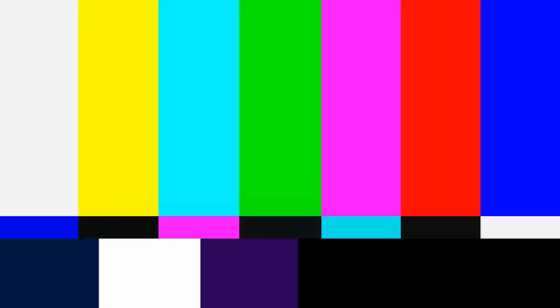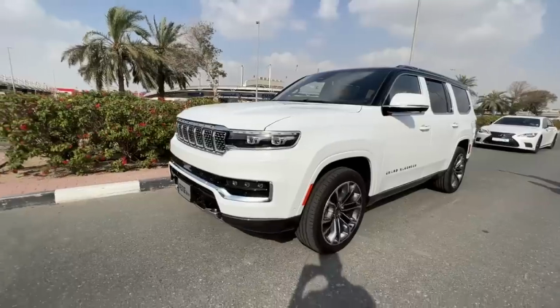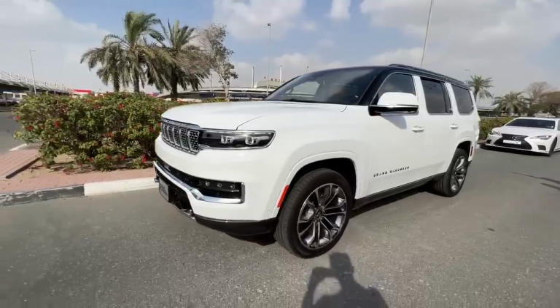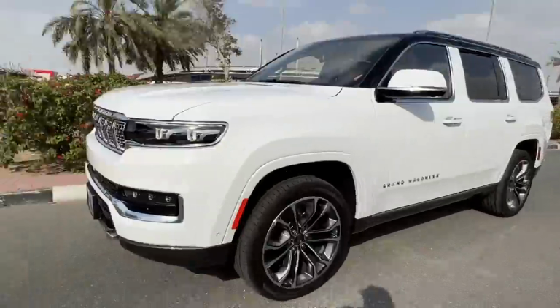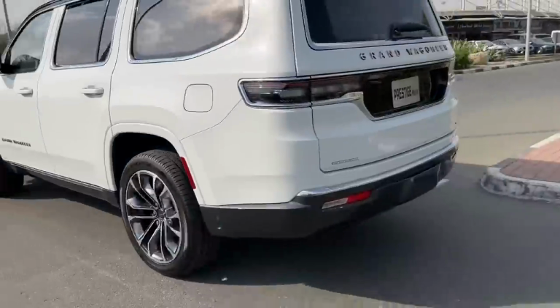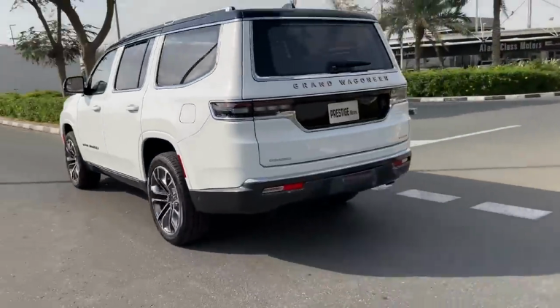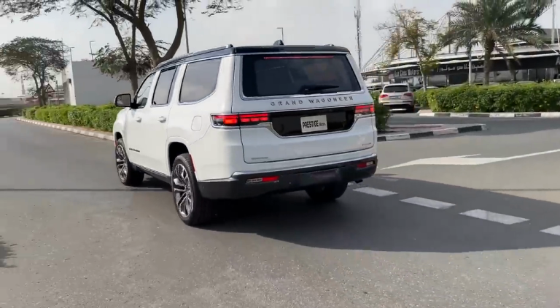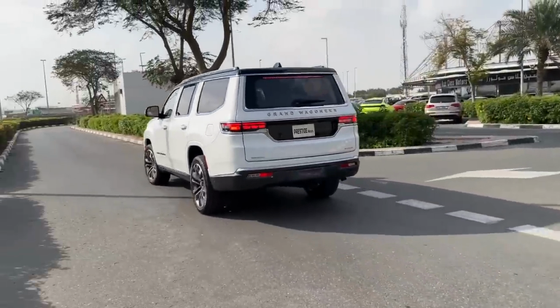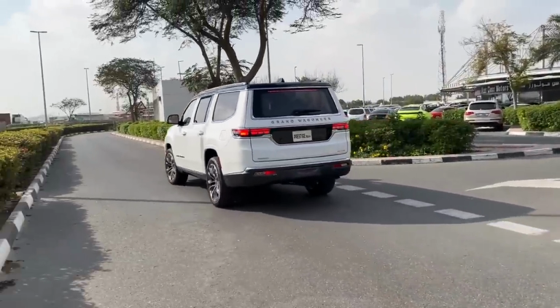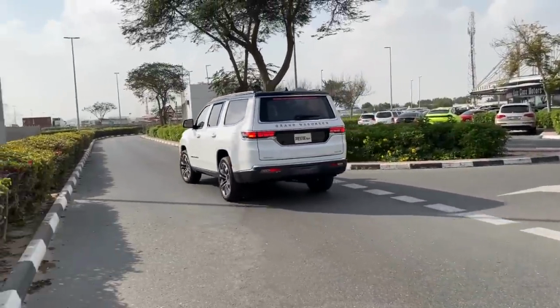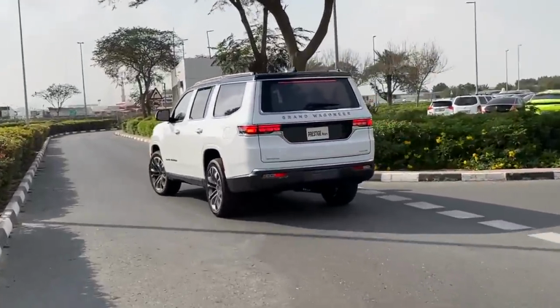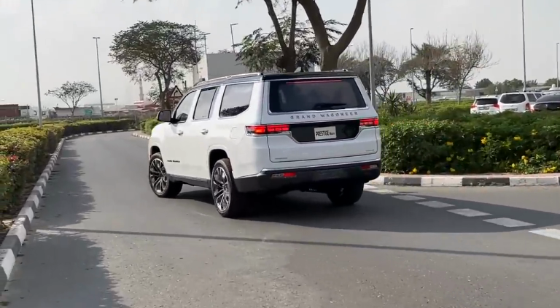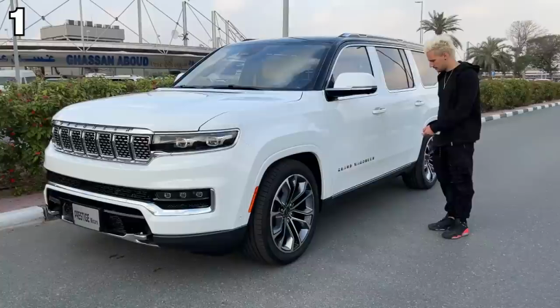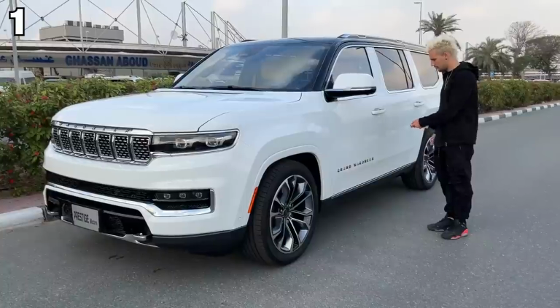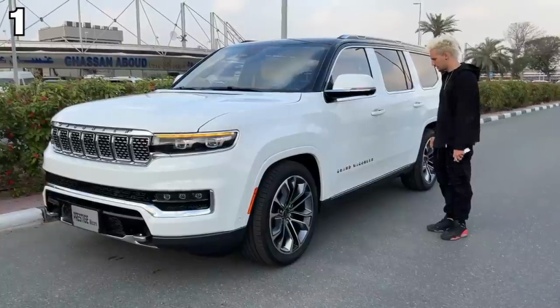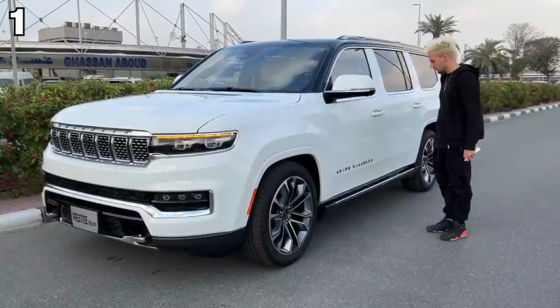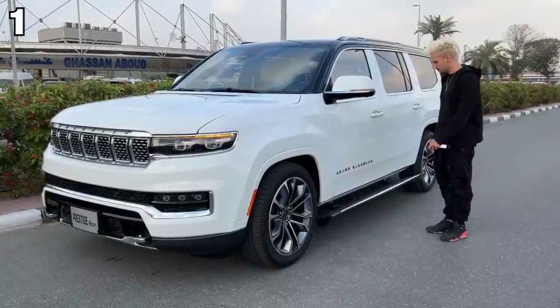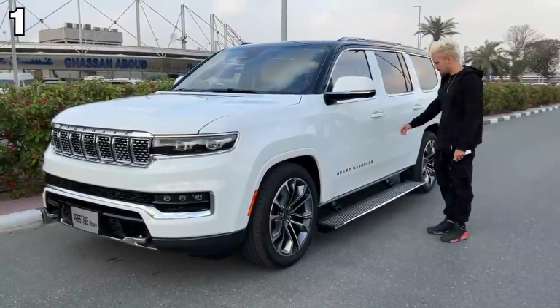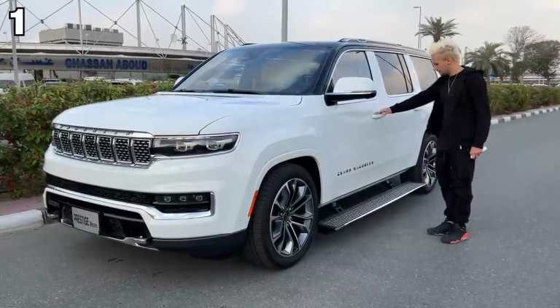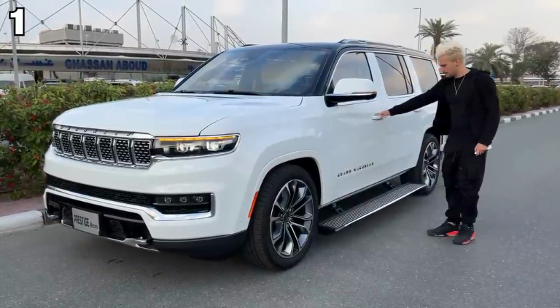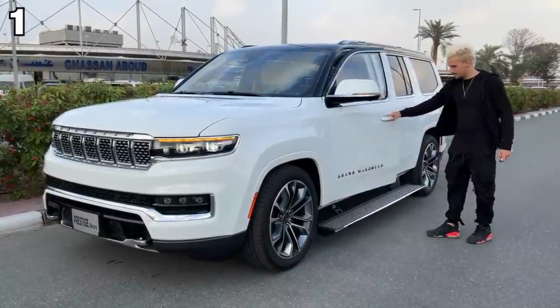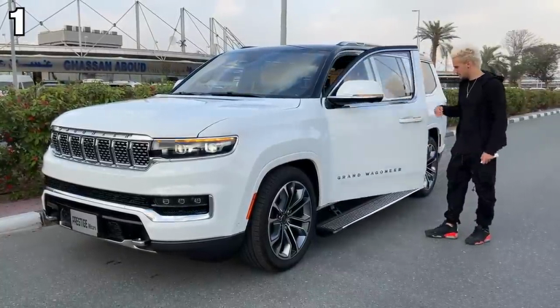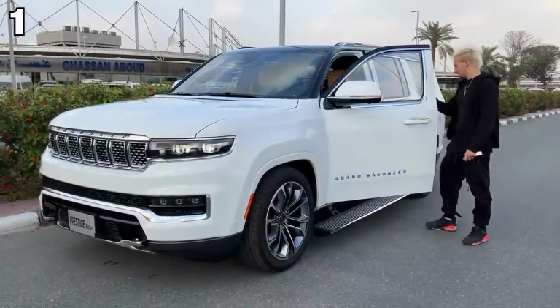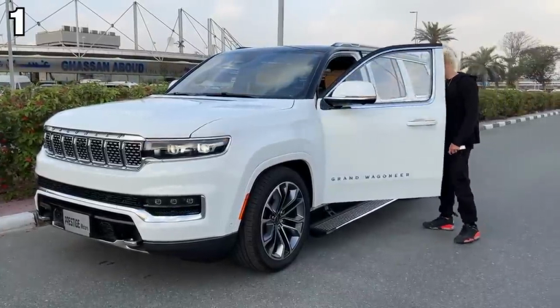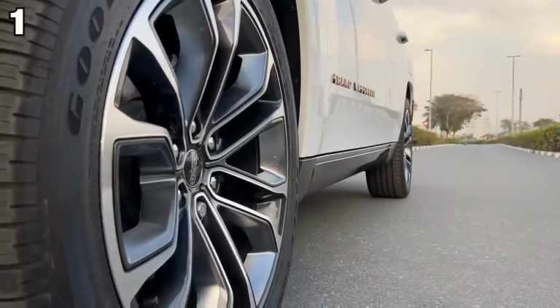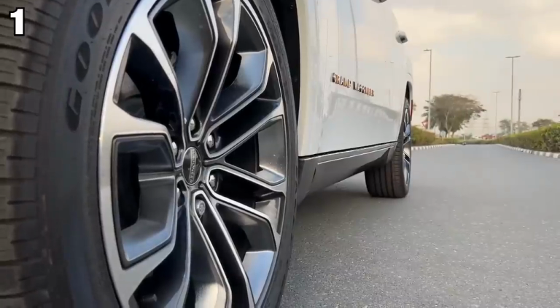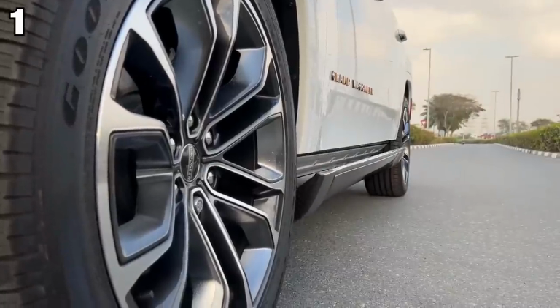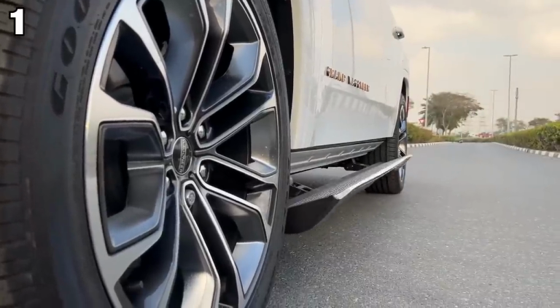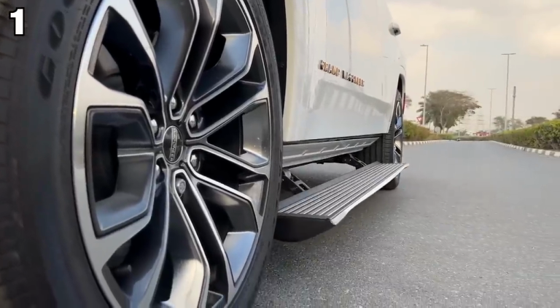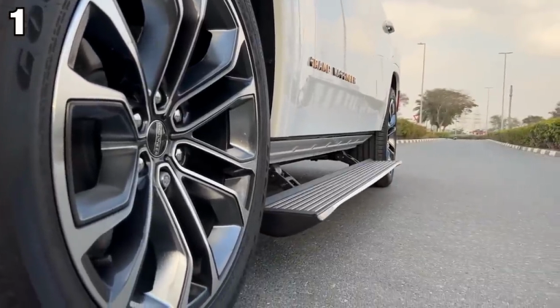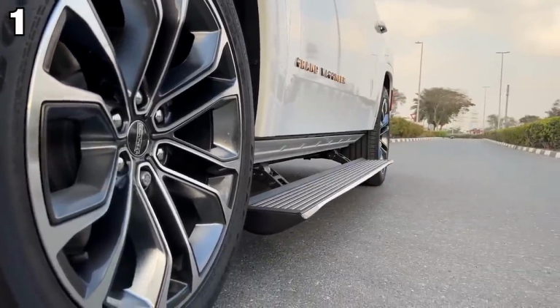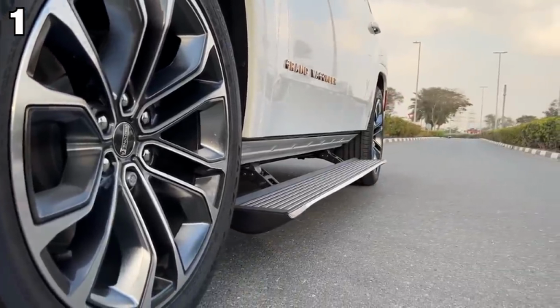All right, these are 10 other not-as-cool but still cool things about the Wagoneer. Number one is that the step pops out when you get out of the car, making it easier to get in. The step just elegantly folds in and out.